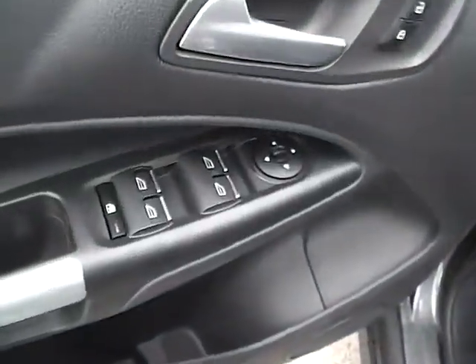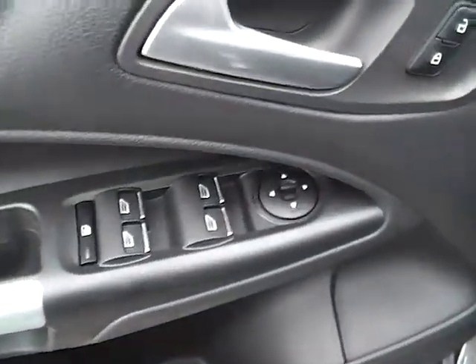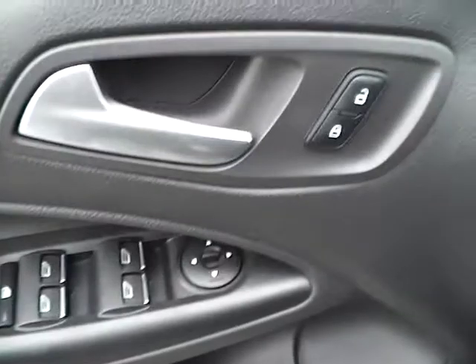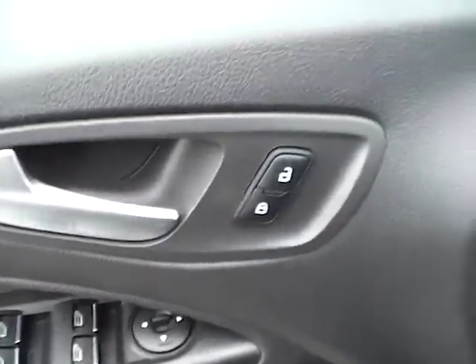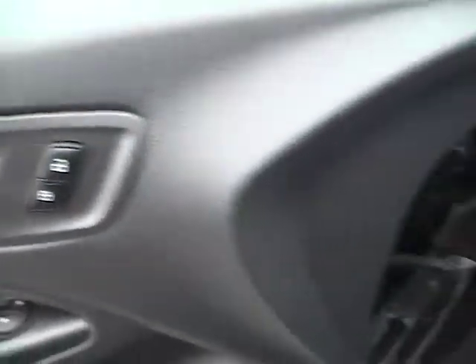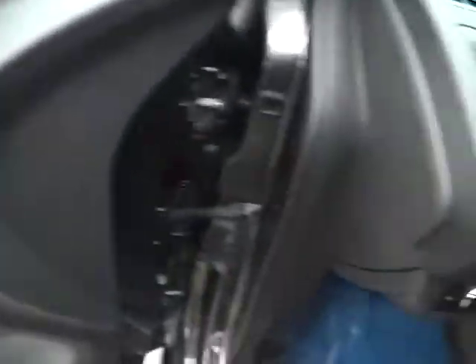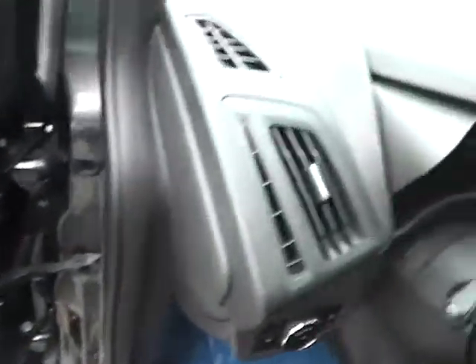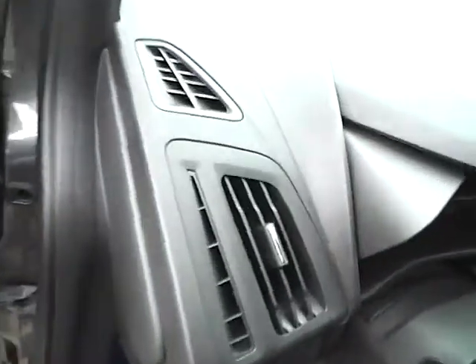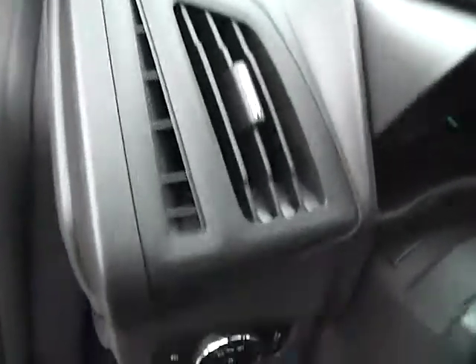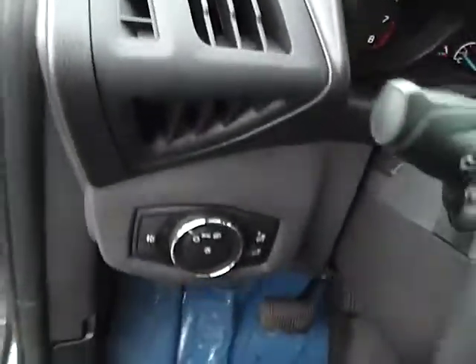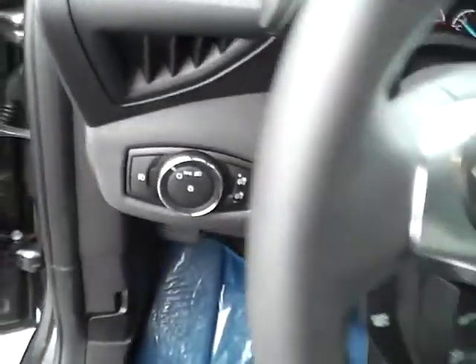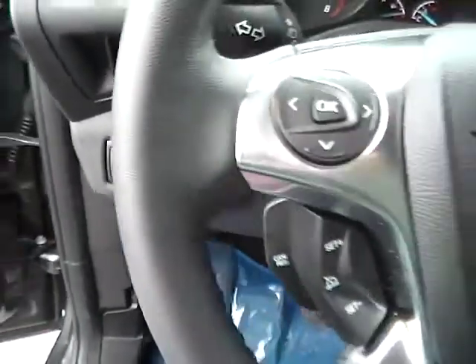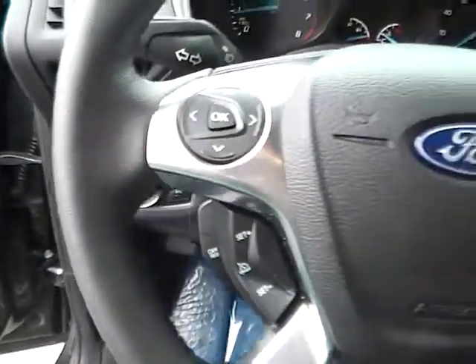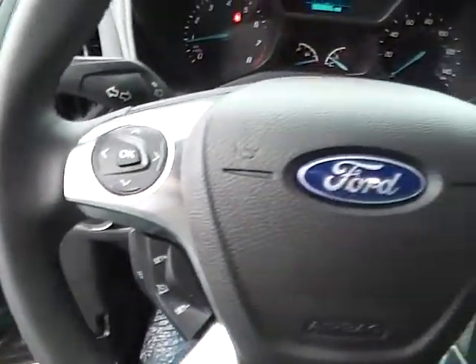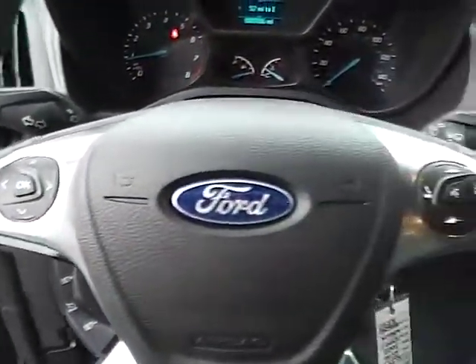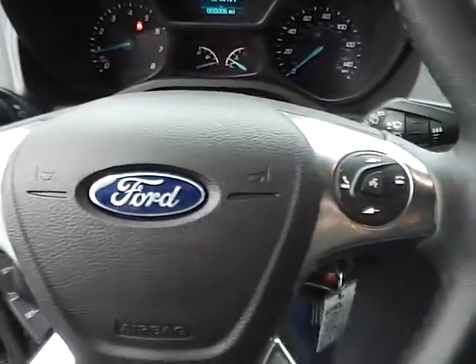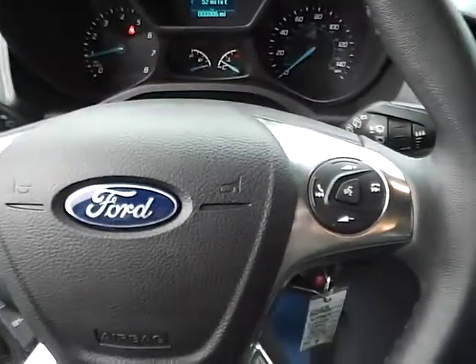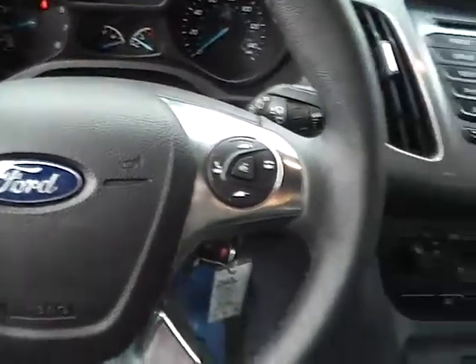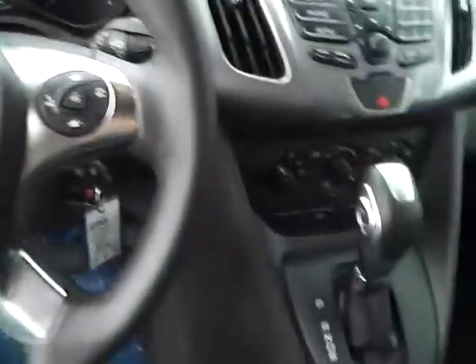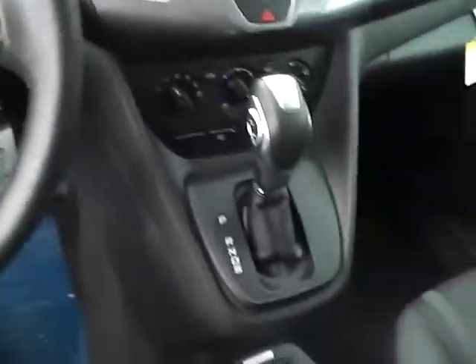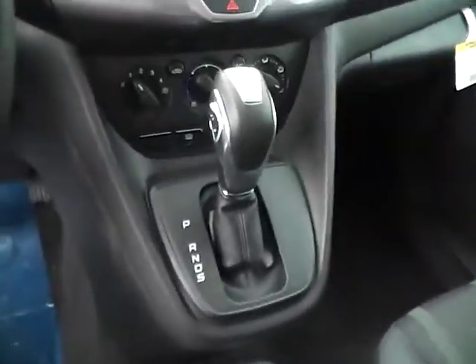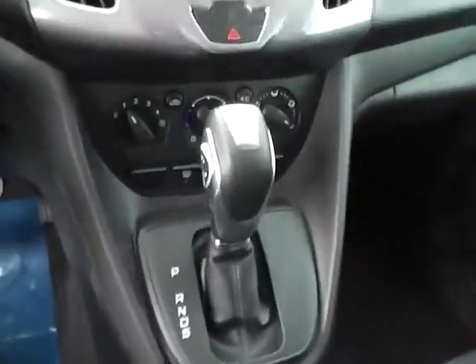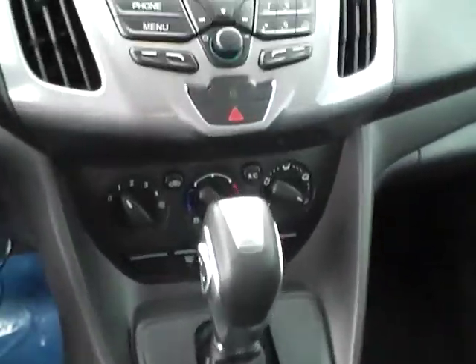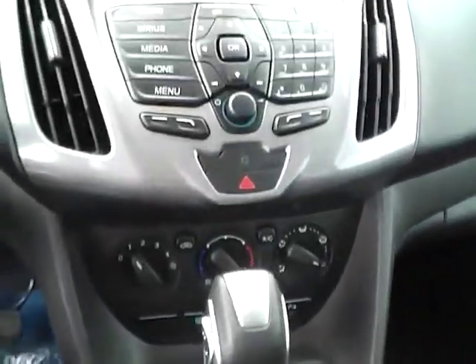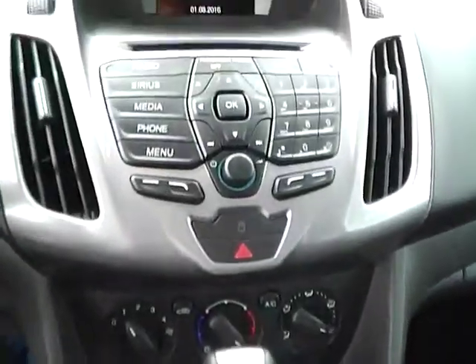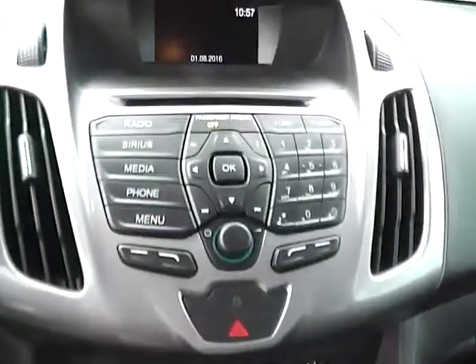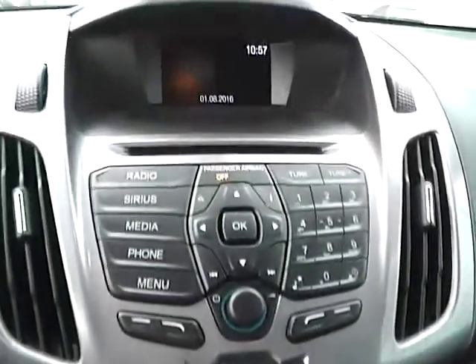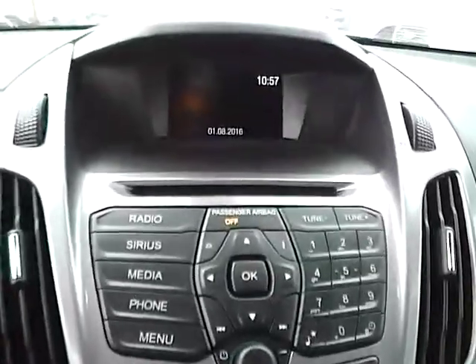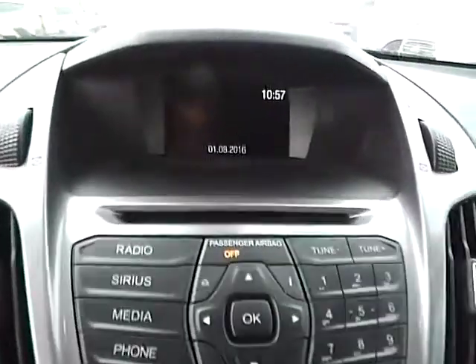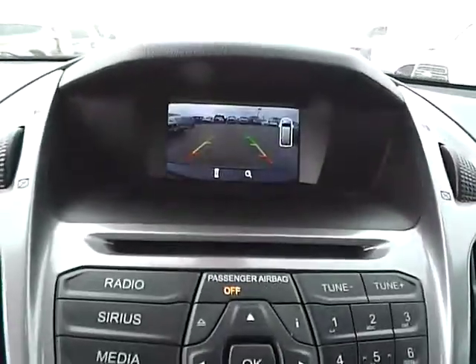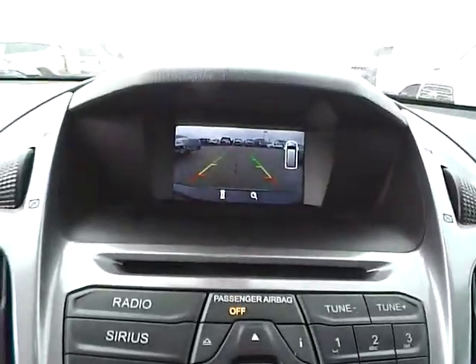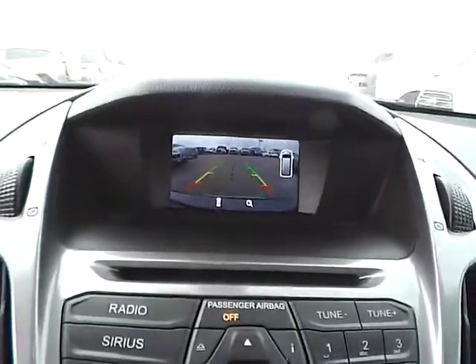Power windows, mirrors, and door locks, cruise control, steering wheel audio controls, and backup camera.